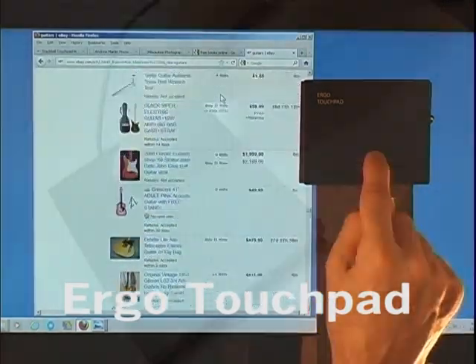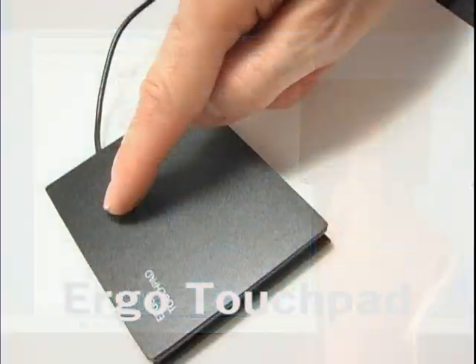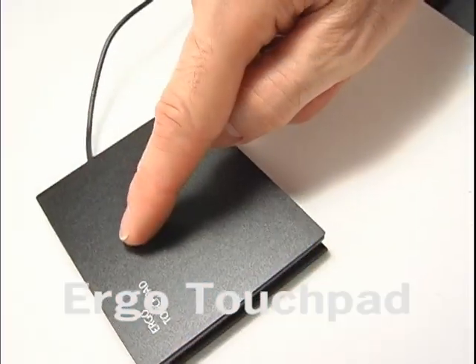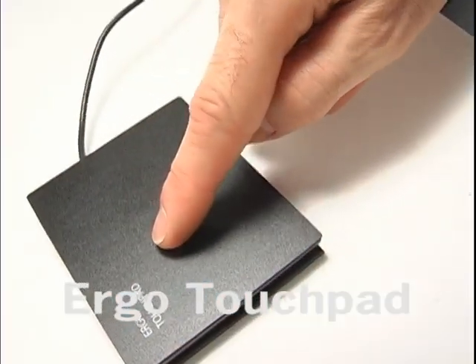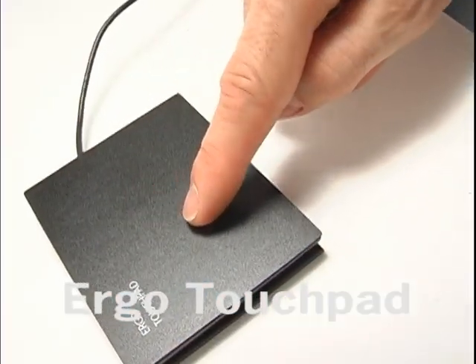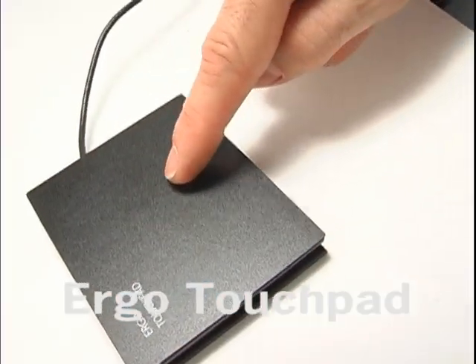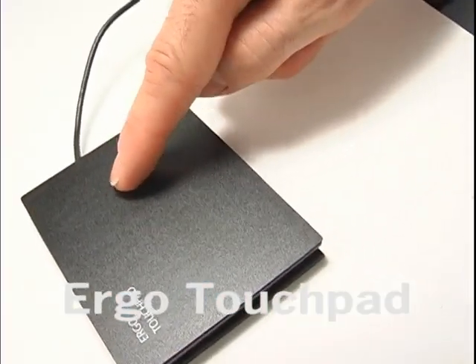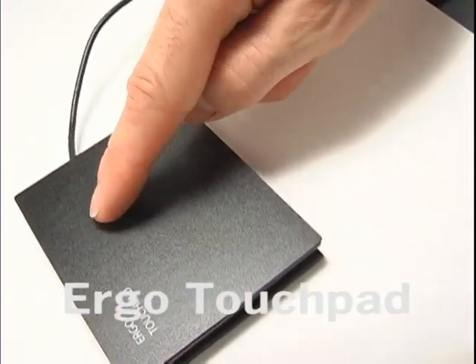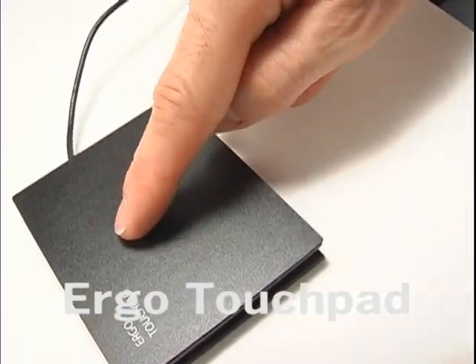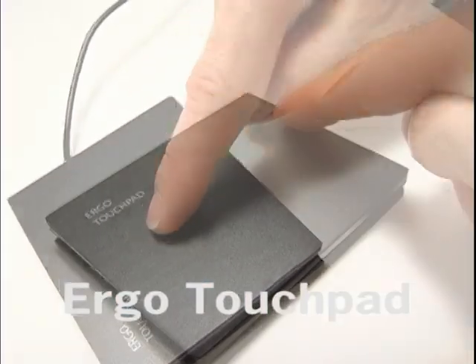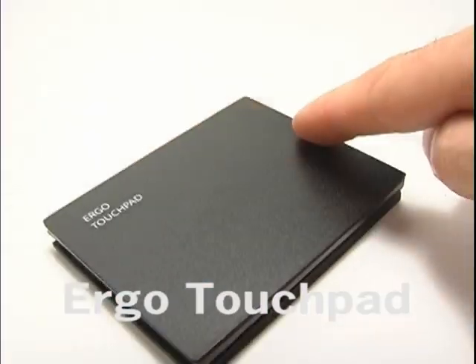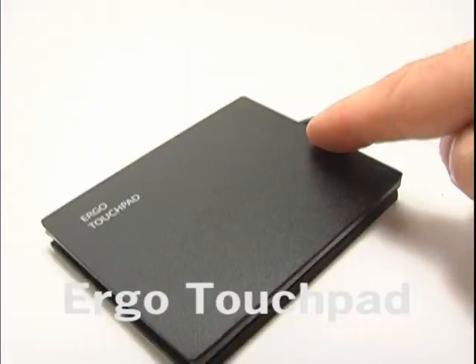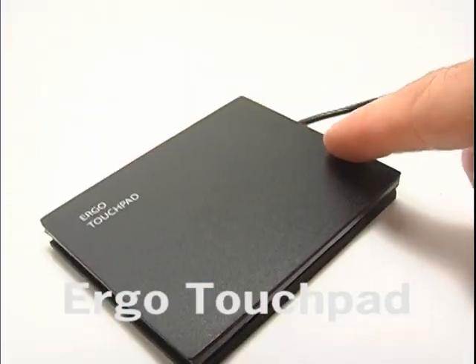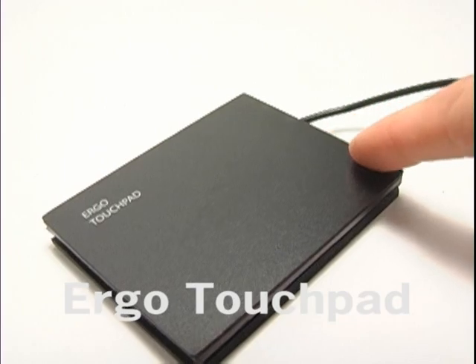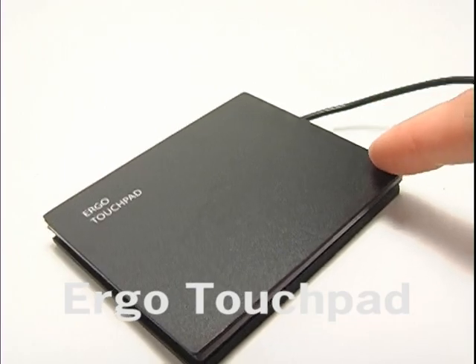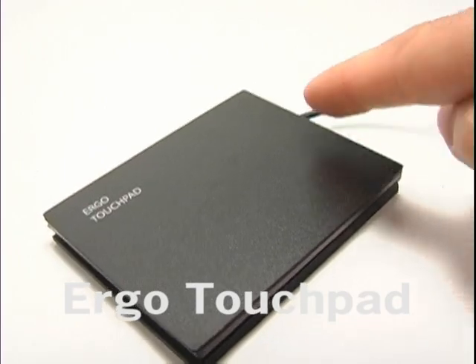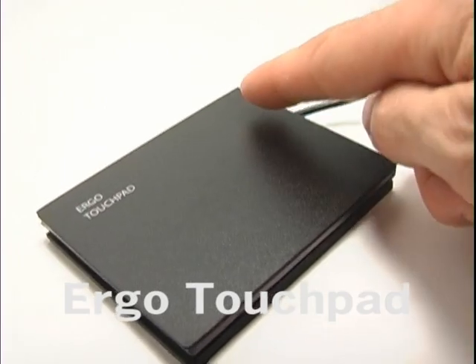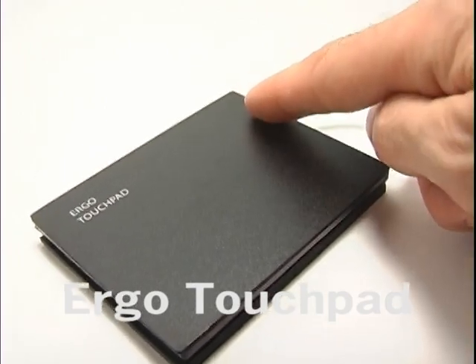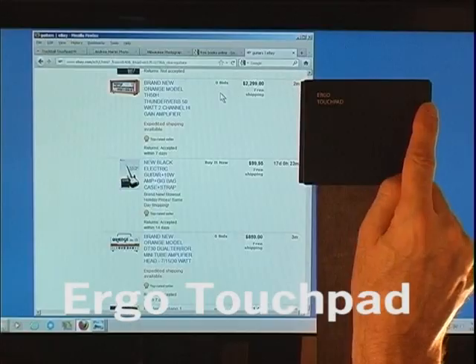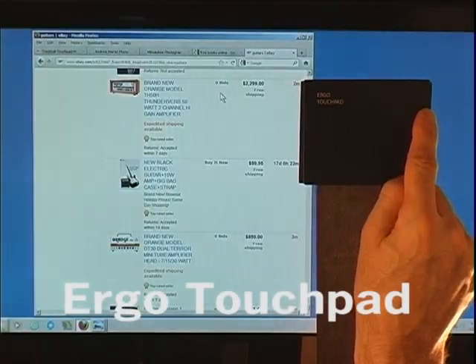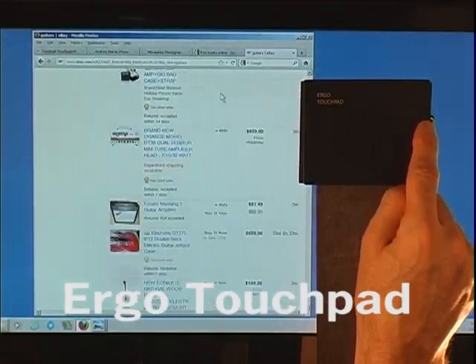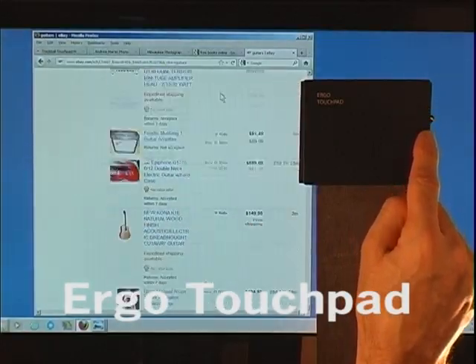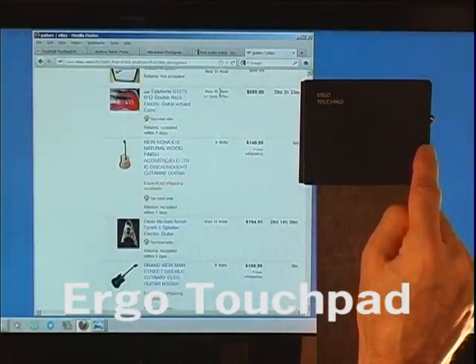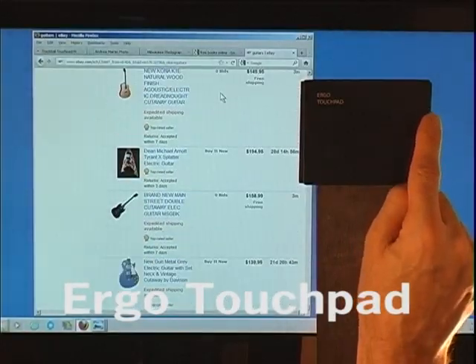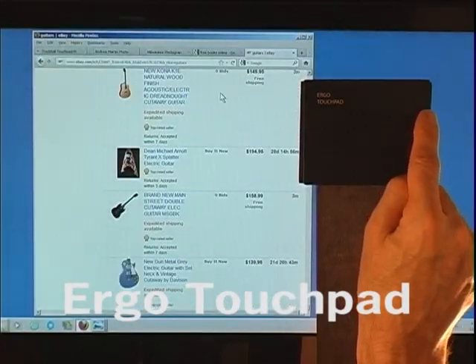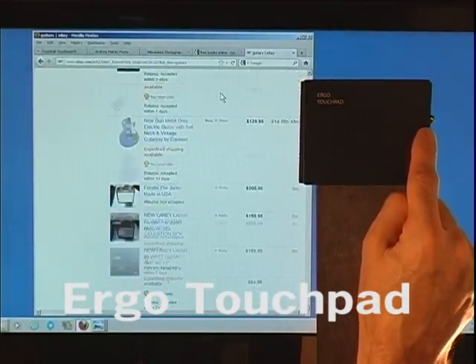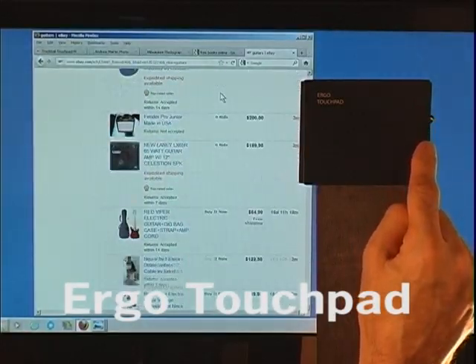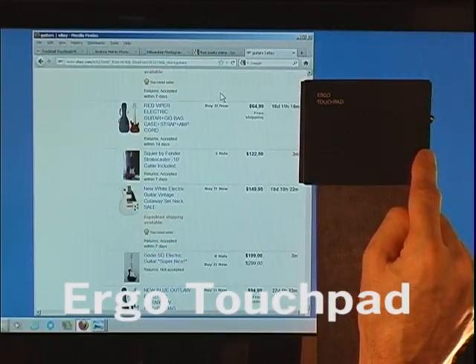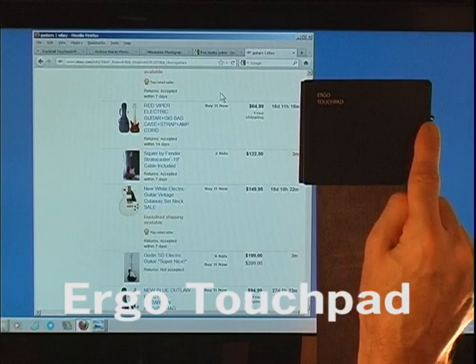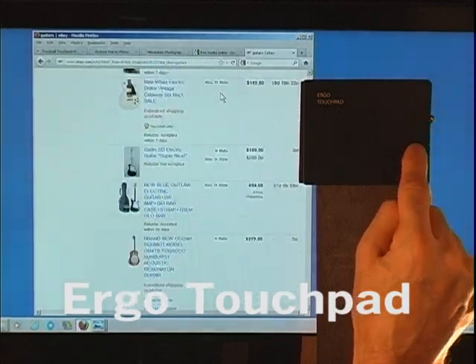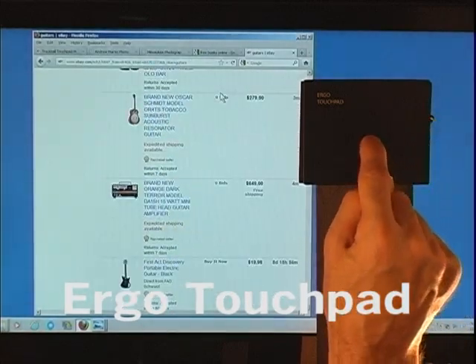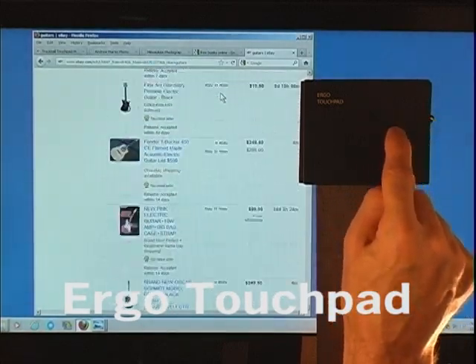Circular scroll is cool because it works at the same time as your regular scrolling on the edges. So one second you can scroll by dragging along the right edge, and the next you can do it by going in a circle.